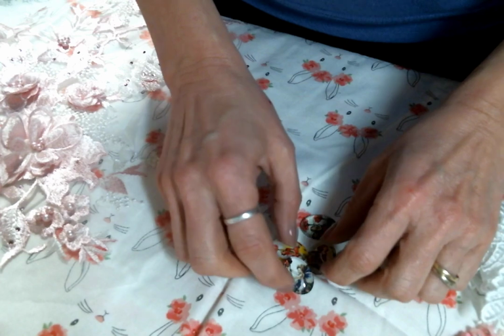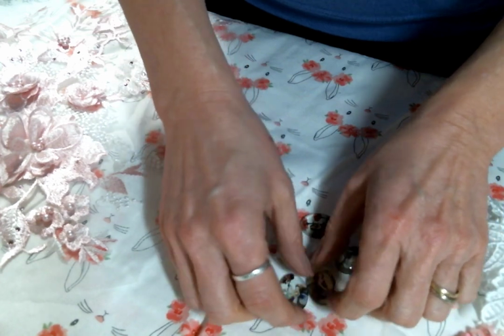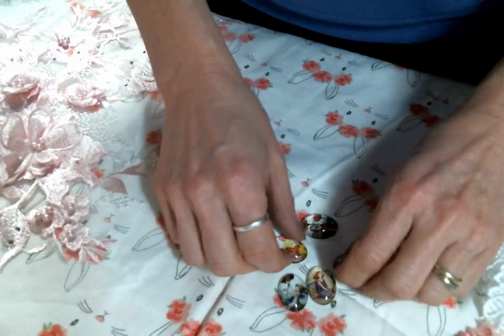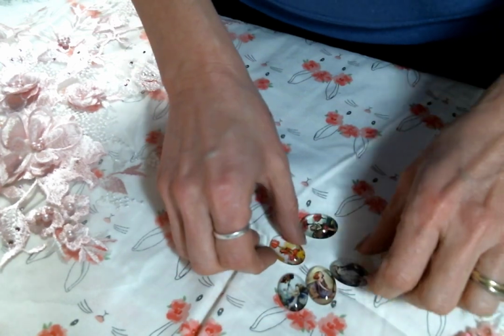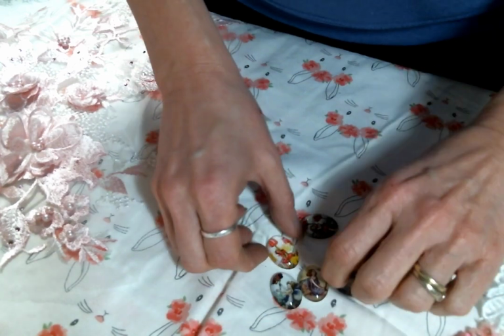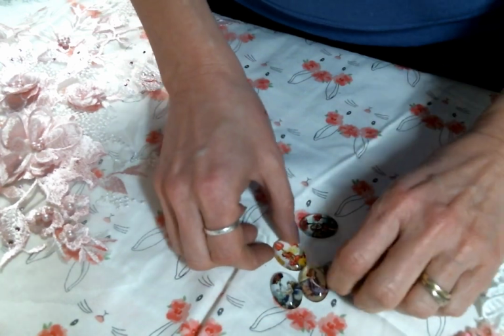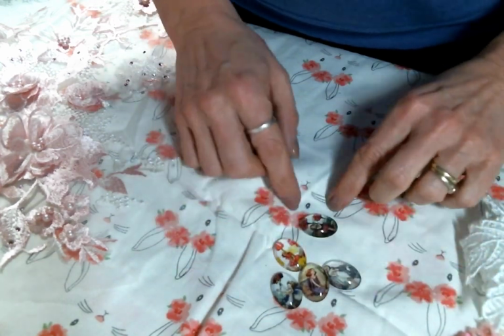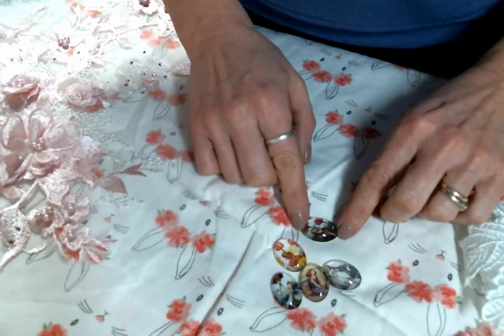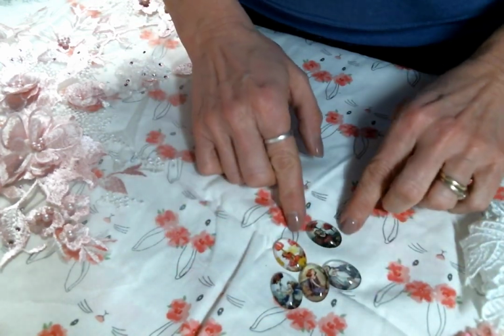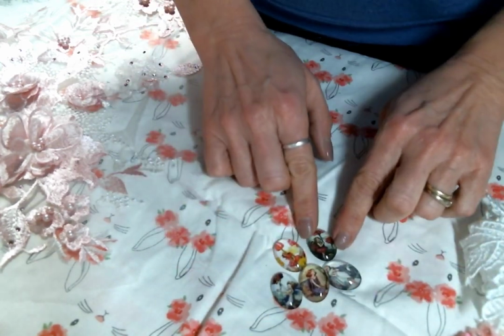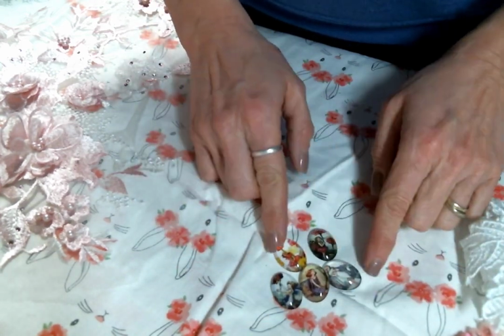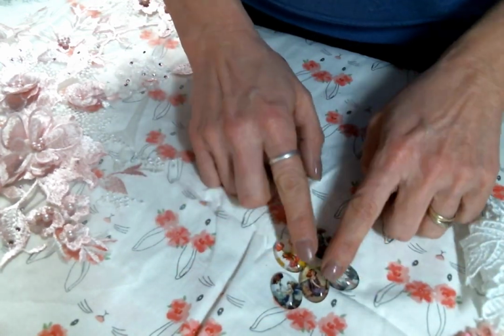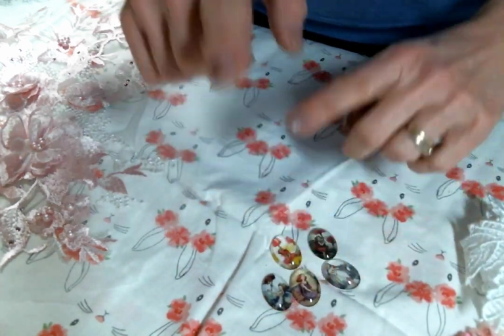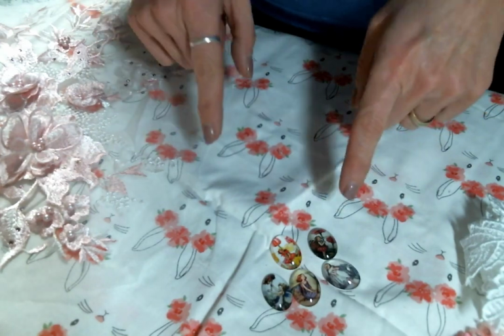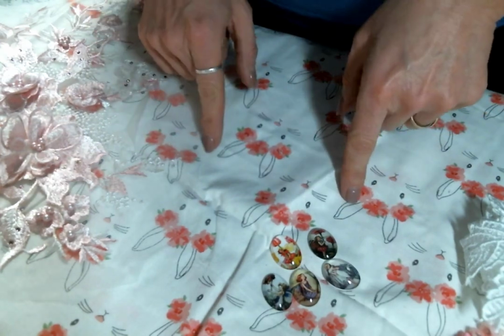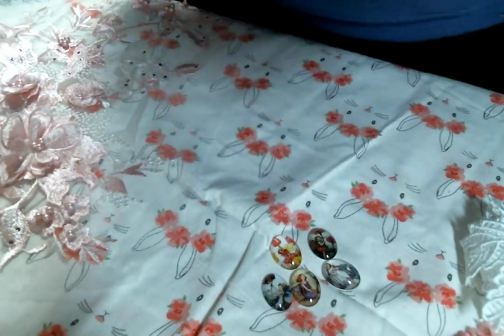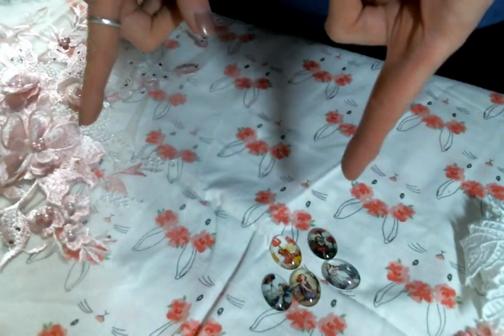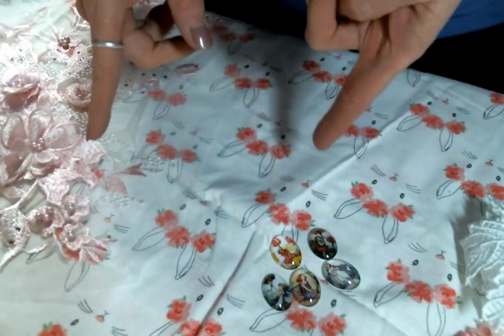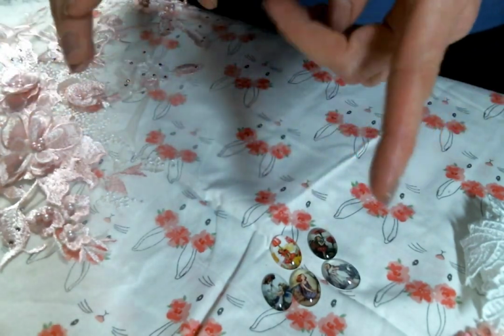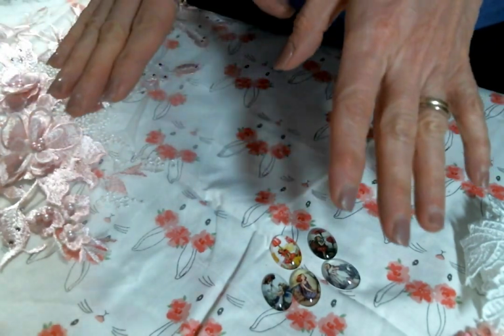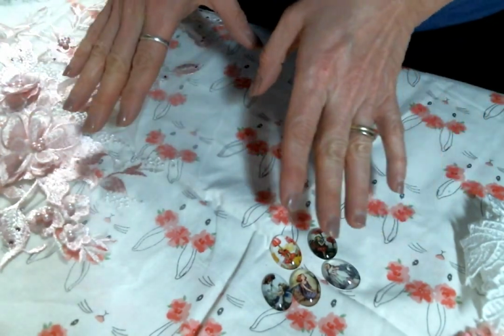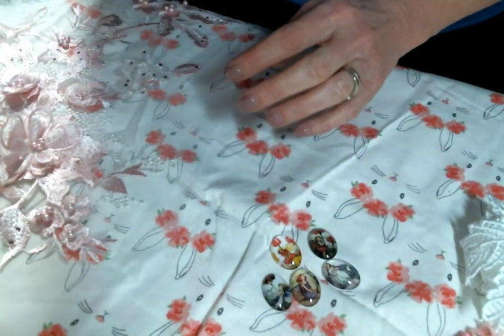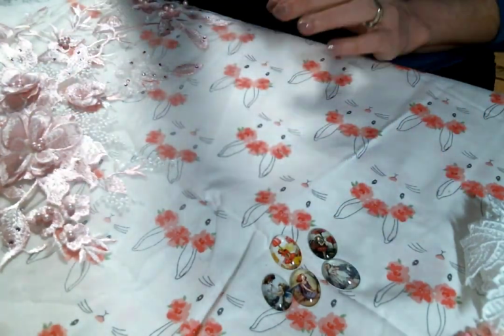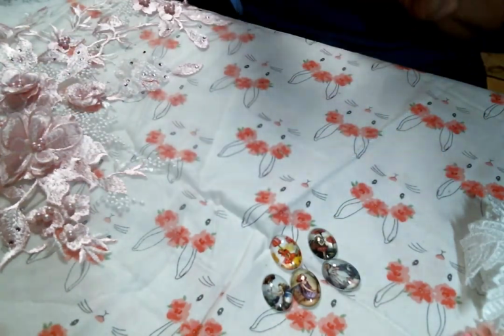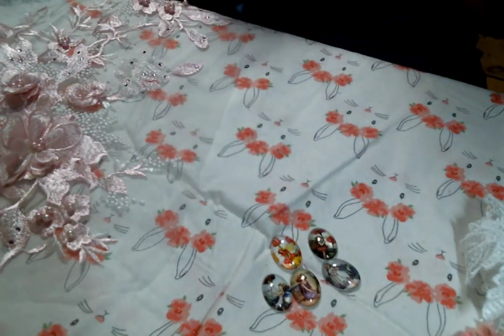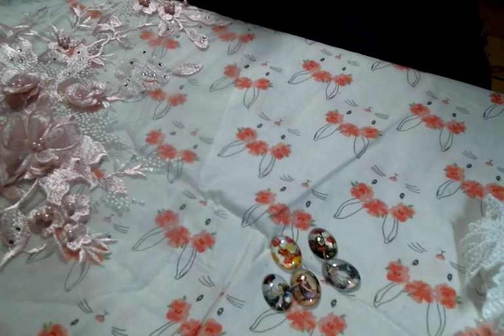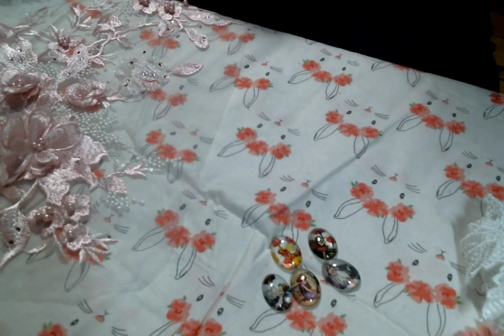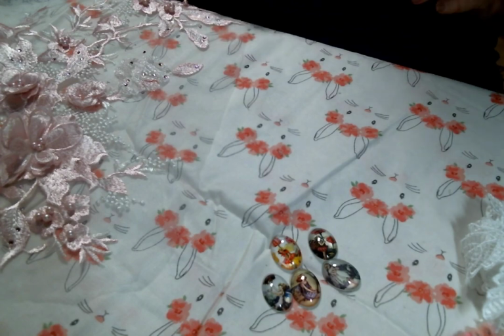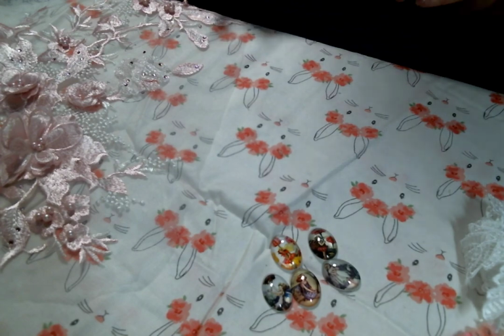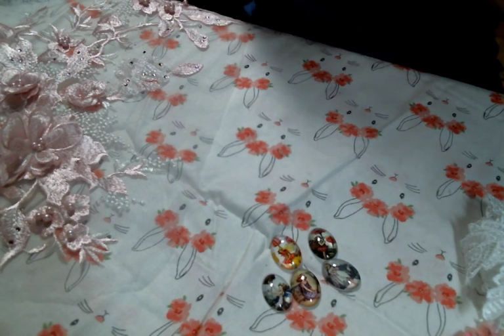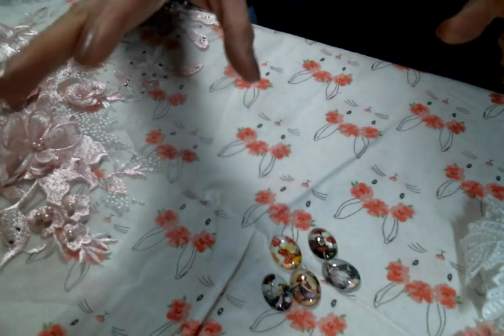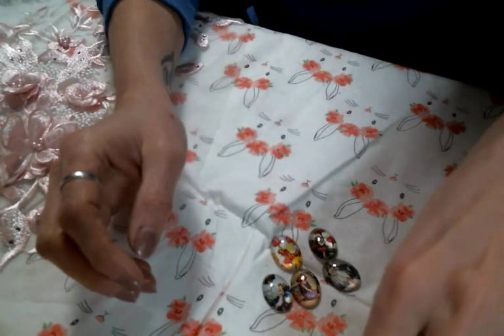Sorry, my camera isn't cooperating, but I have a link to the store below and you can run over there and check it out, because she has just so many great cabochons over there. It's amazing.